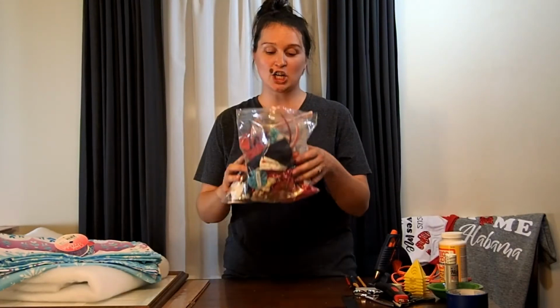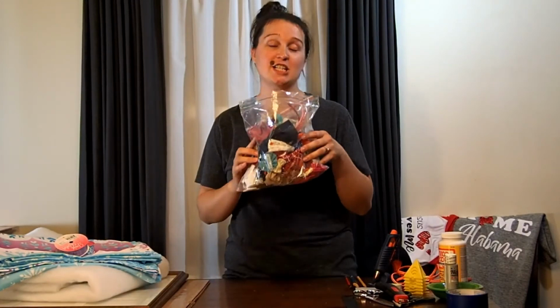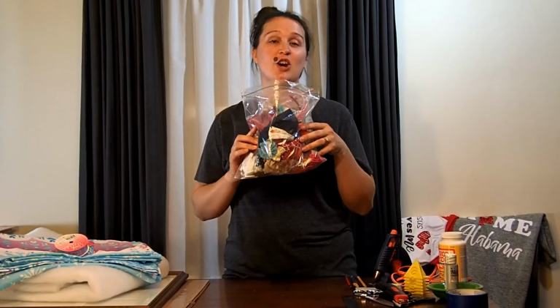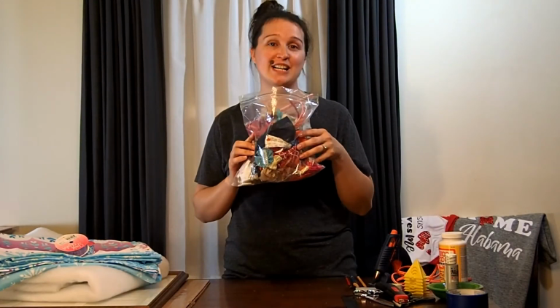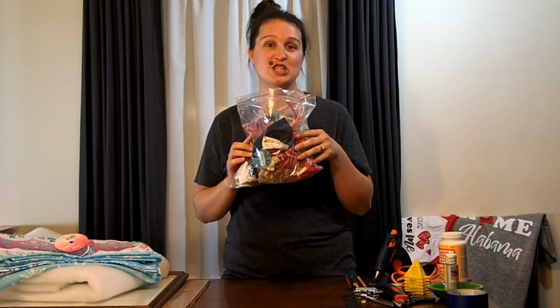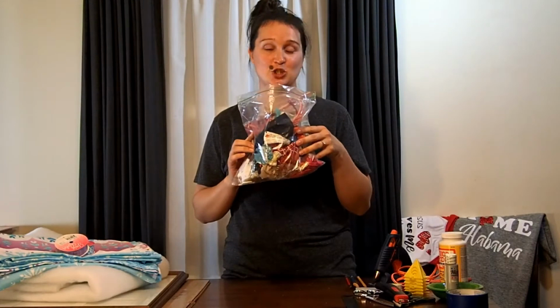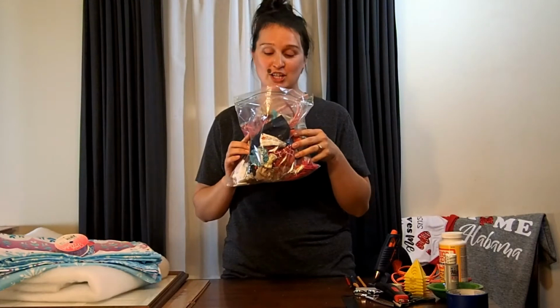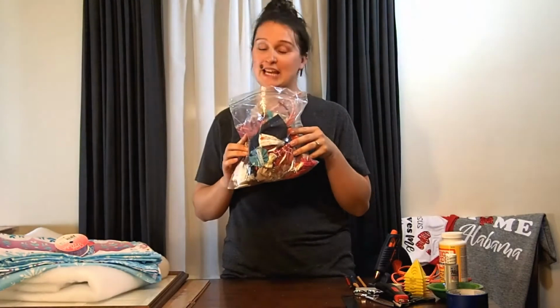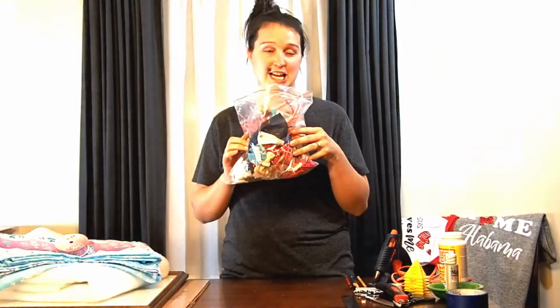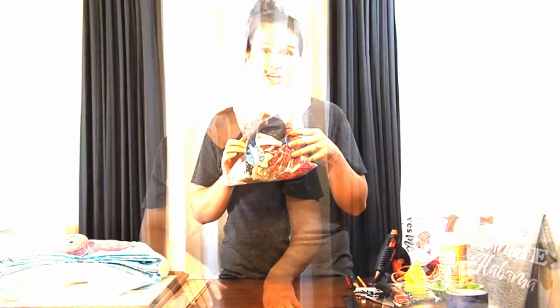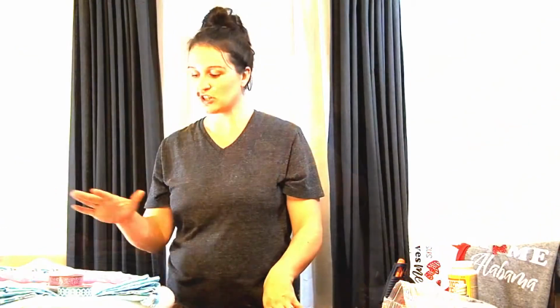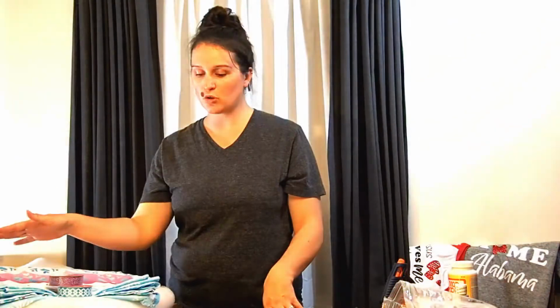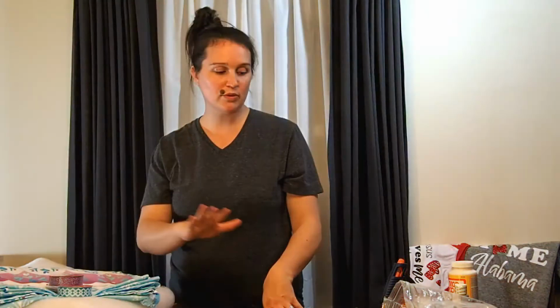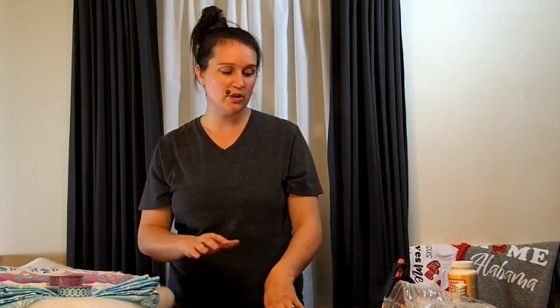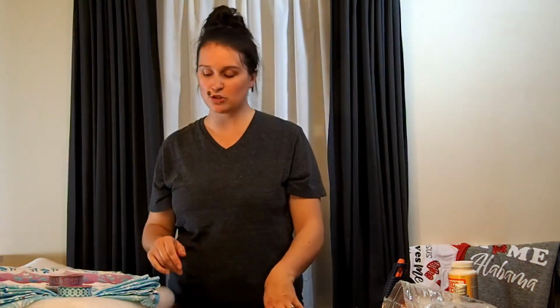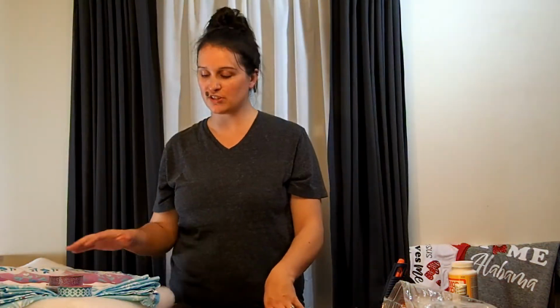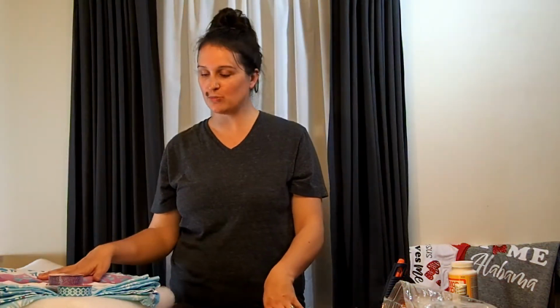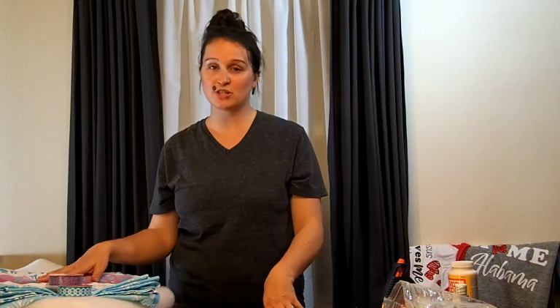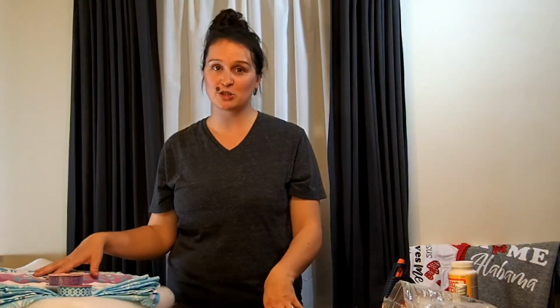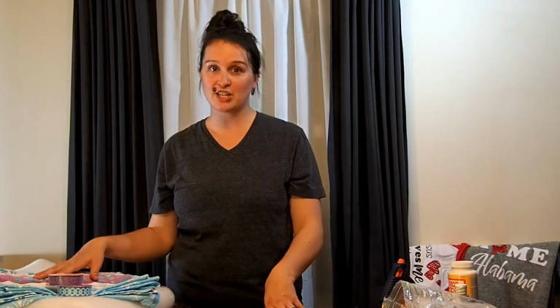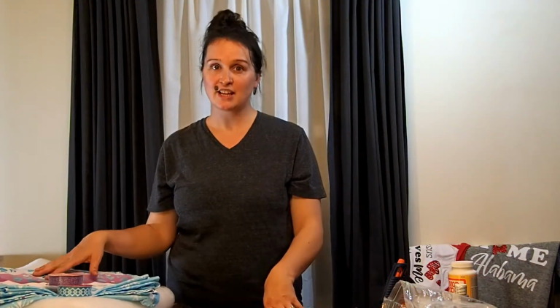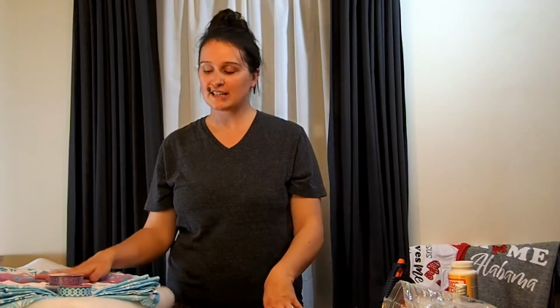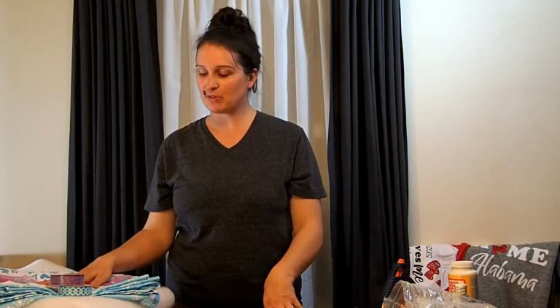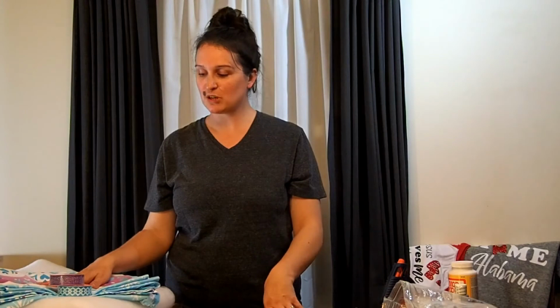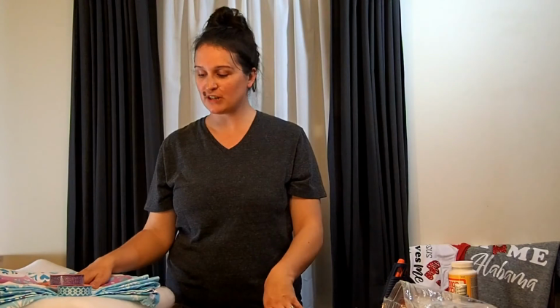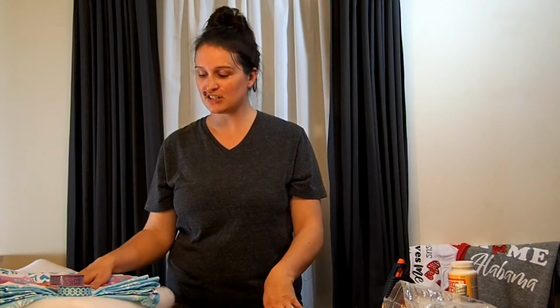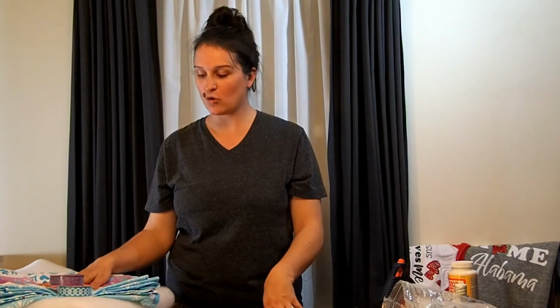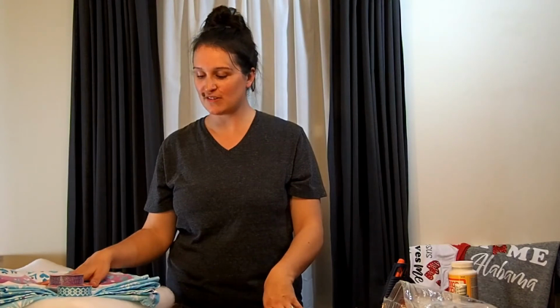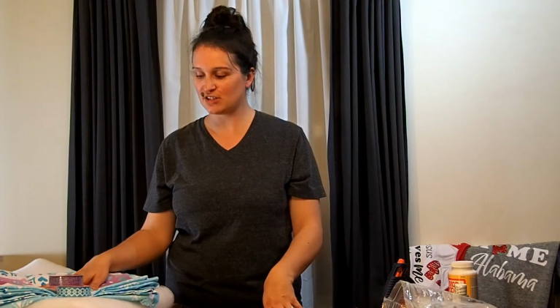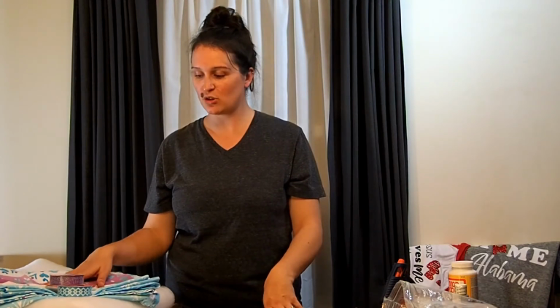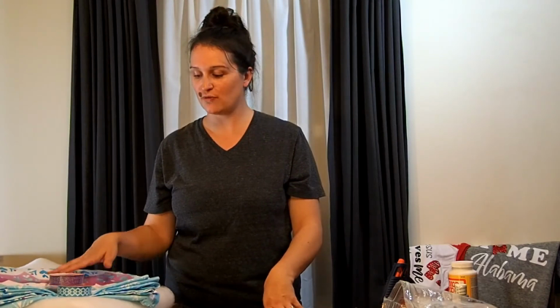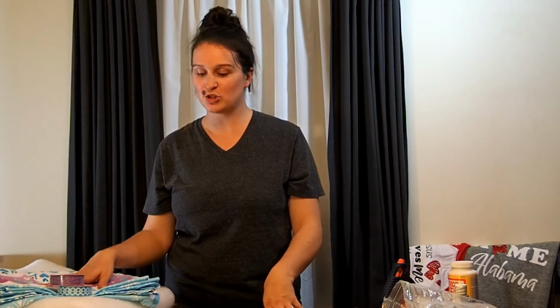This is our current organization situation — it's not good. I'm going to do a quick overview of the tools and things we'll be using for this project. I like to keep things budget-friendly, so instead of heading to the local fabric store, I headed to Goodwill today.